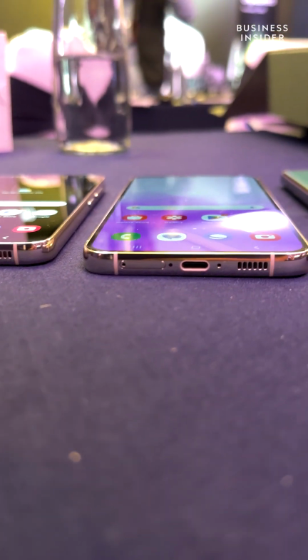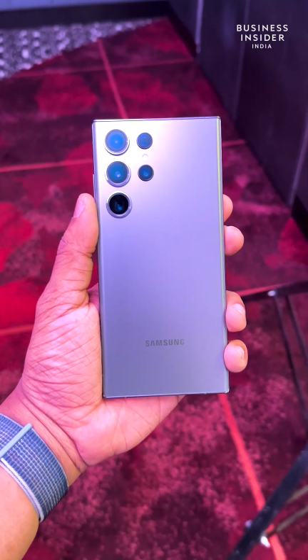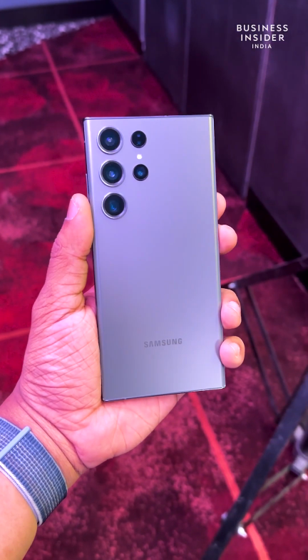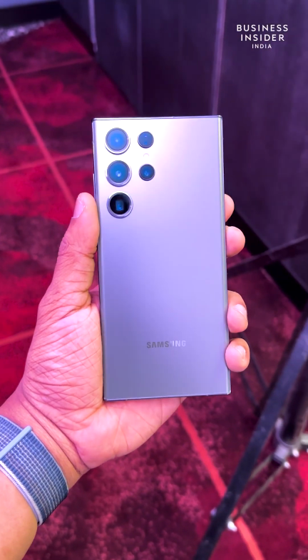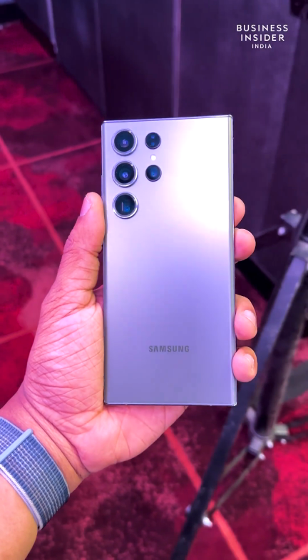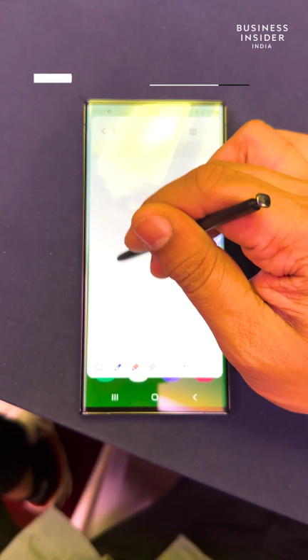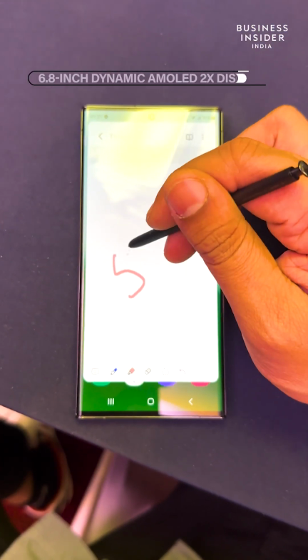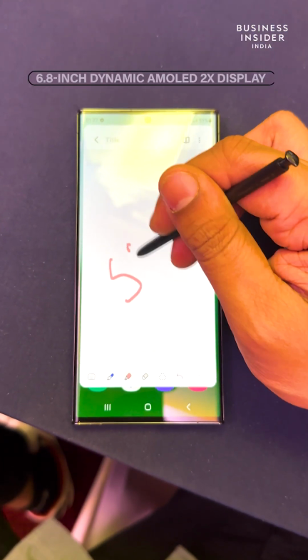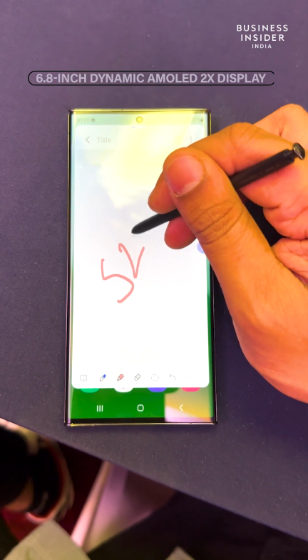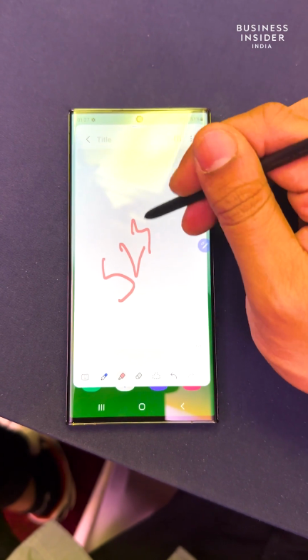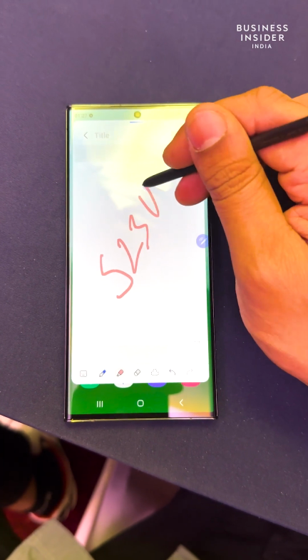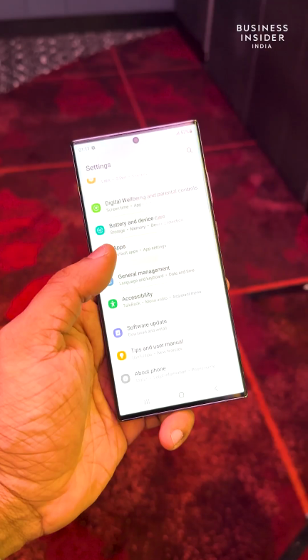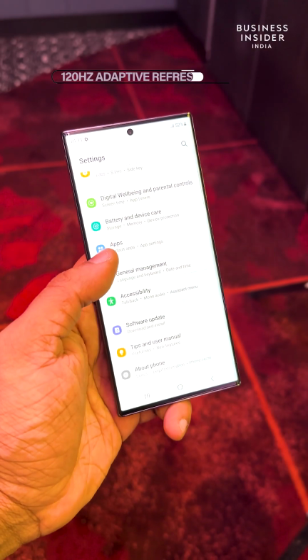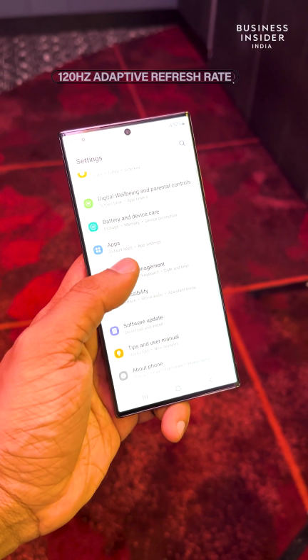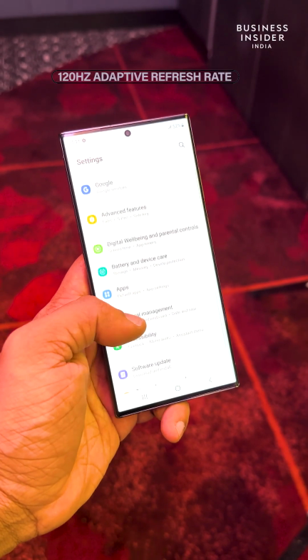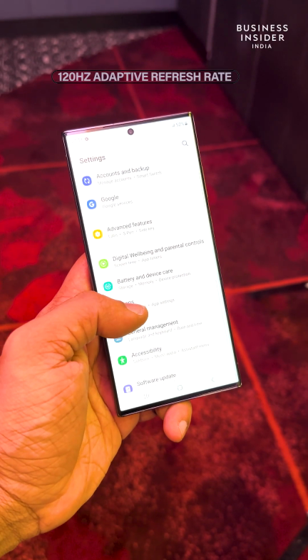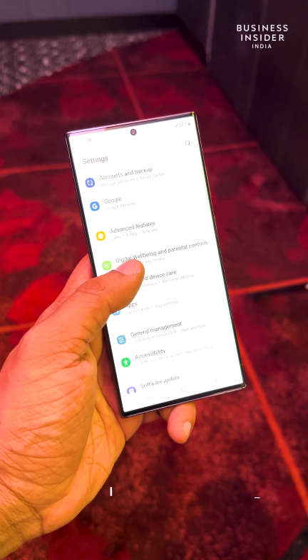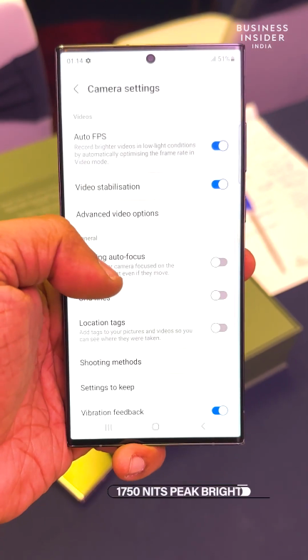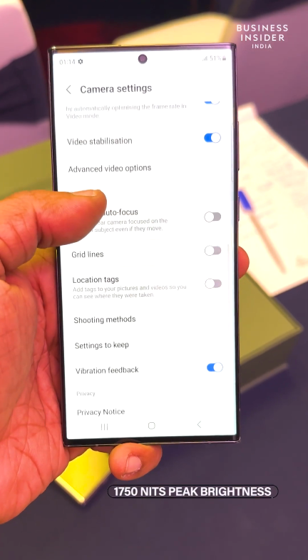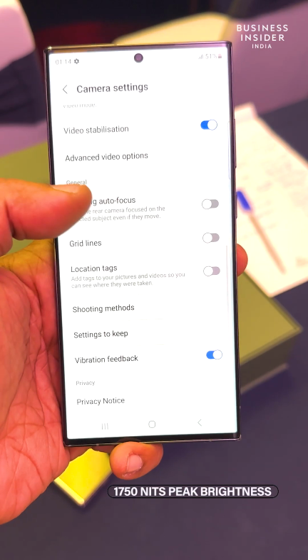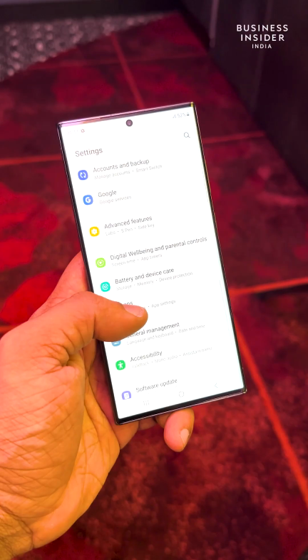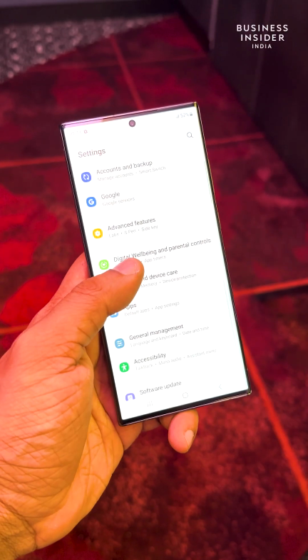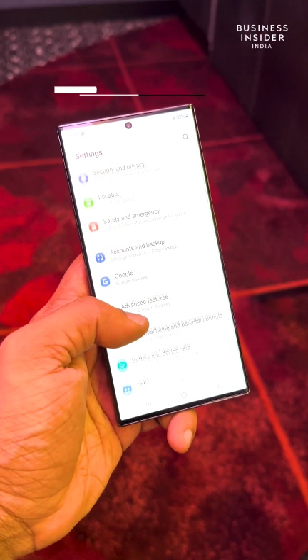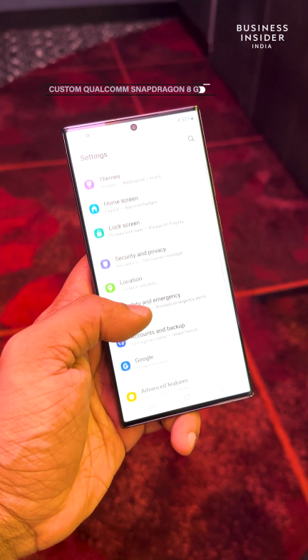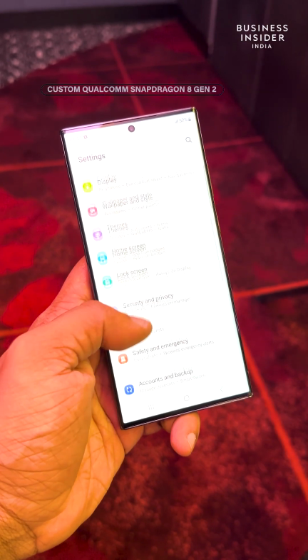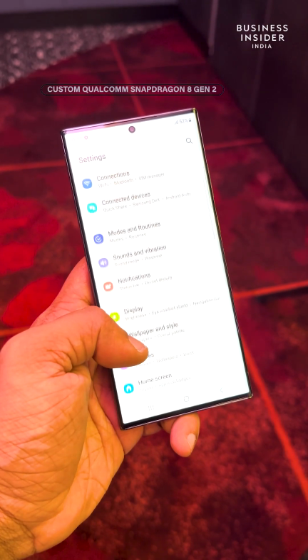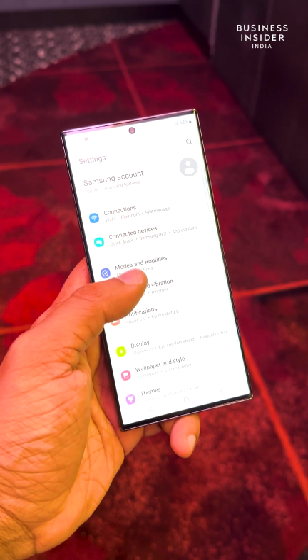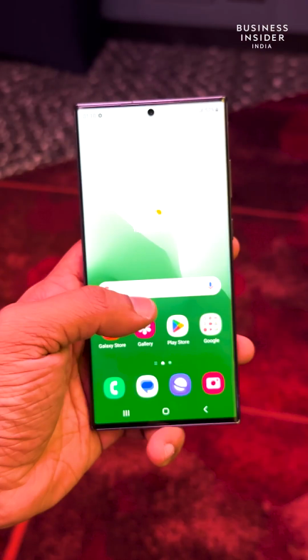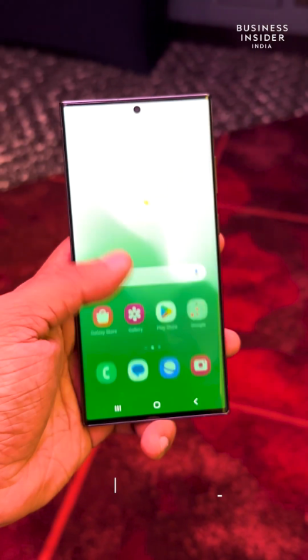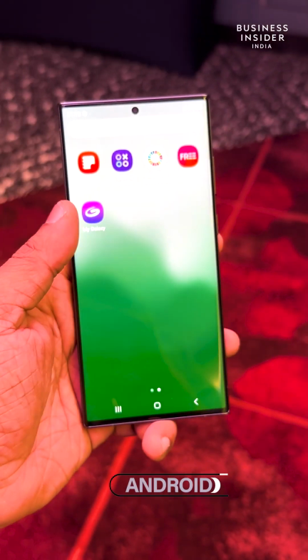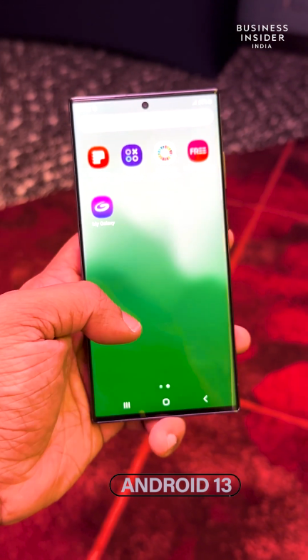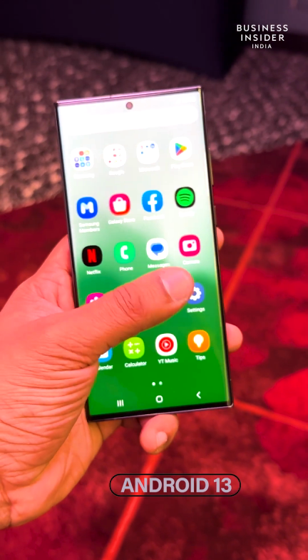The top-end S23 Ultra features a 6.8-inch Dynamic AMOLED 2X Infinity-O display with 120Hz adaptive refresh rate and a peak brightness of 1750 nits. Powering it is a custom-made Qualcomm Snapdragon 8 Gen 2 processor, and it comes with Android 13 out of the box.